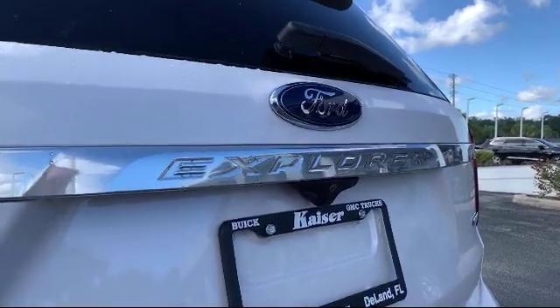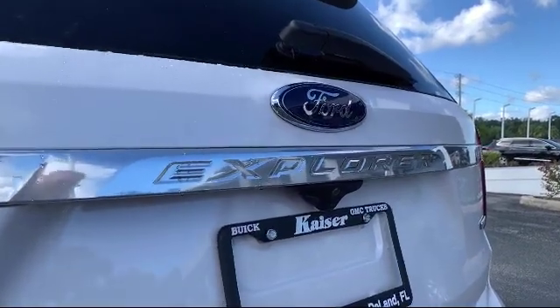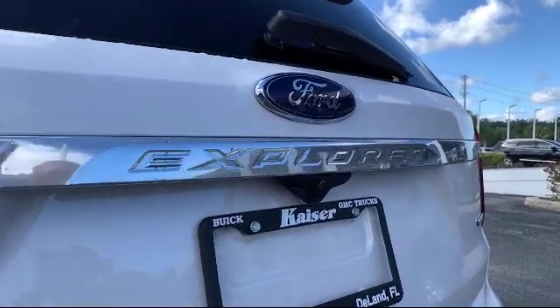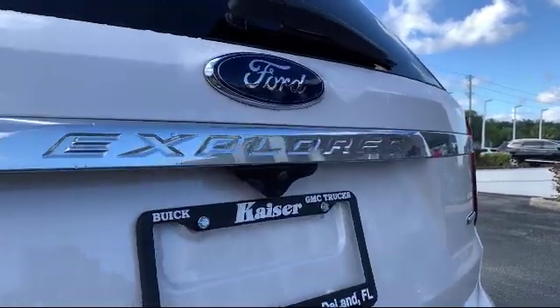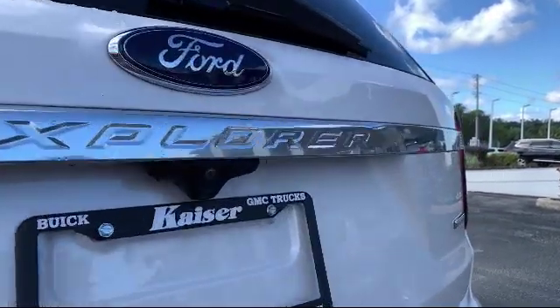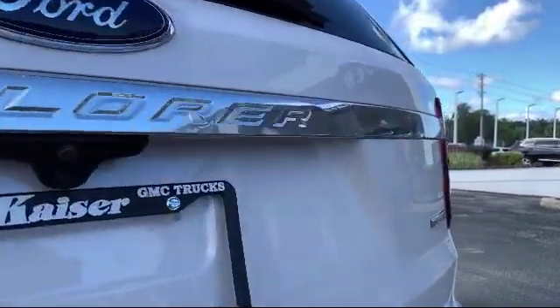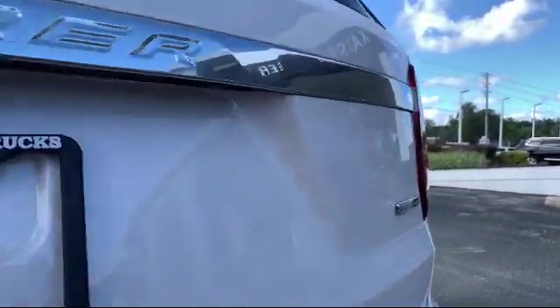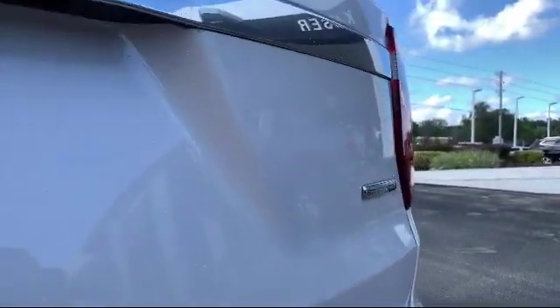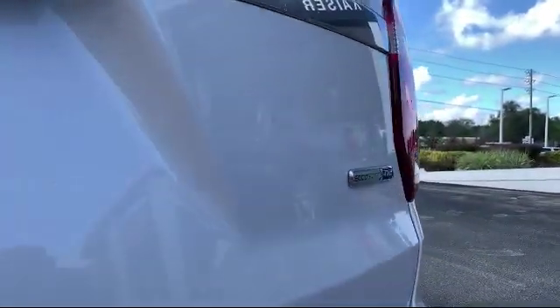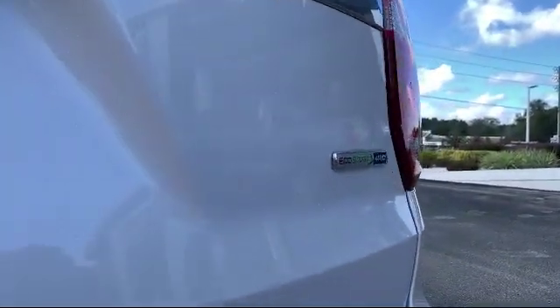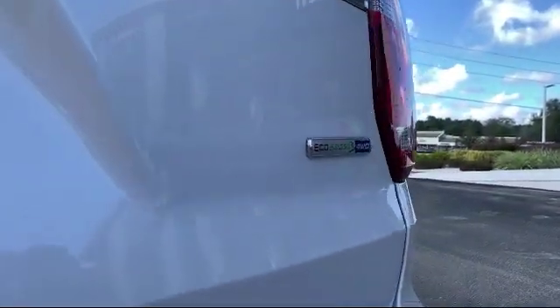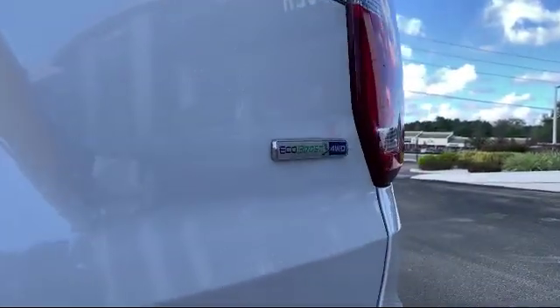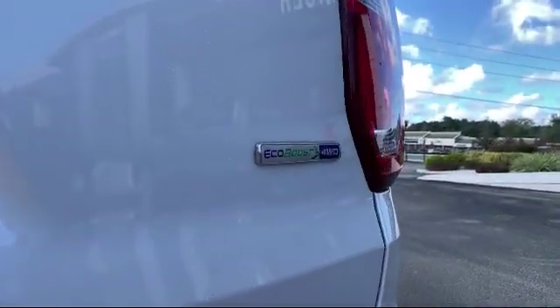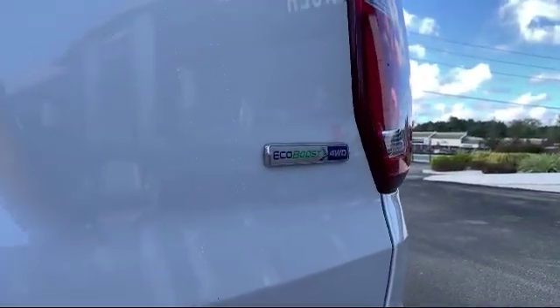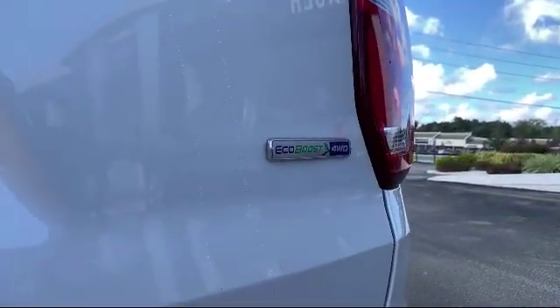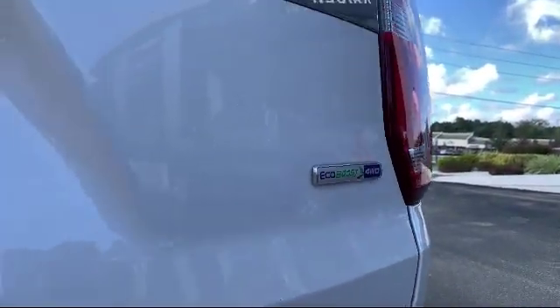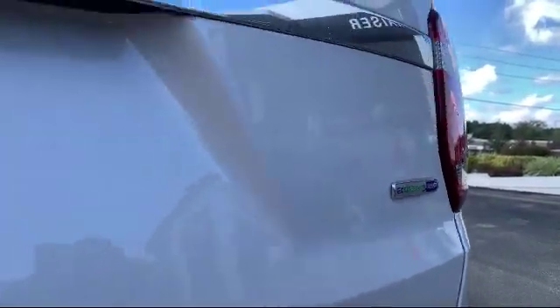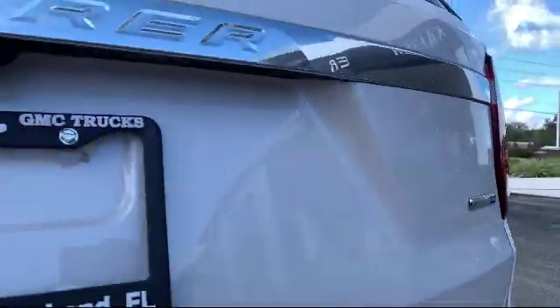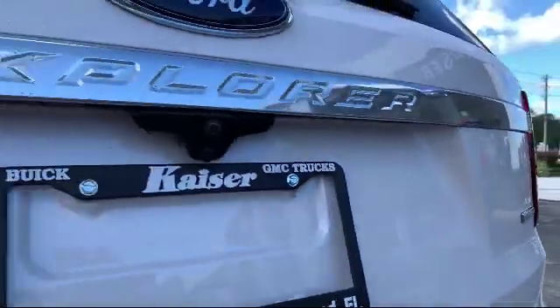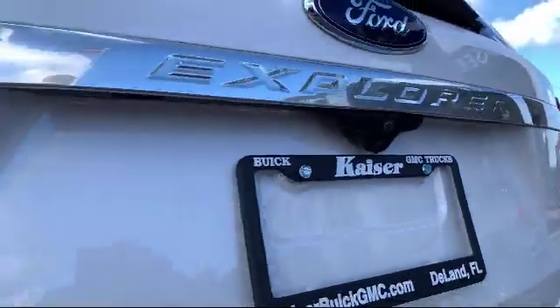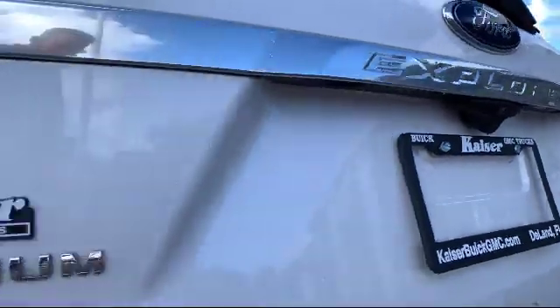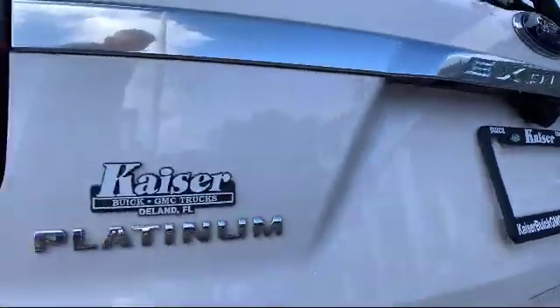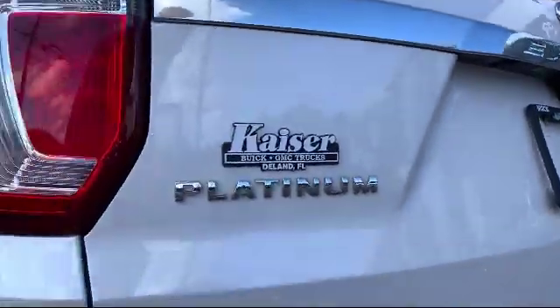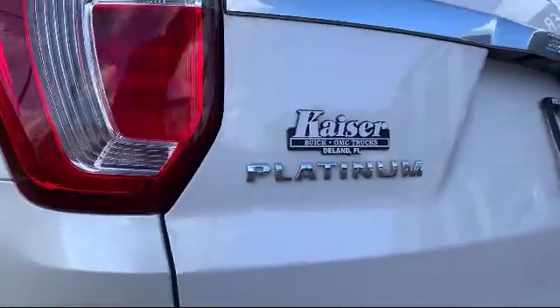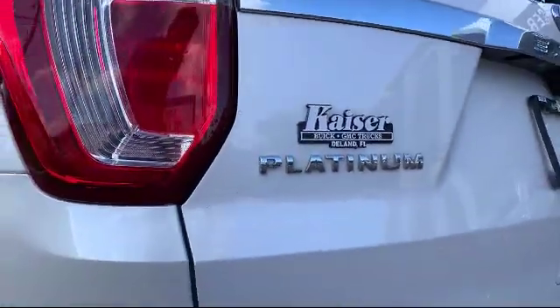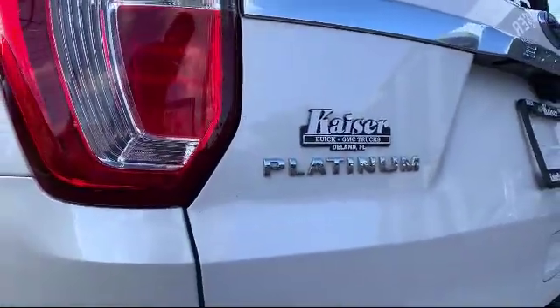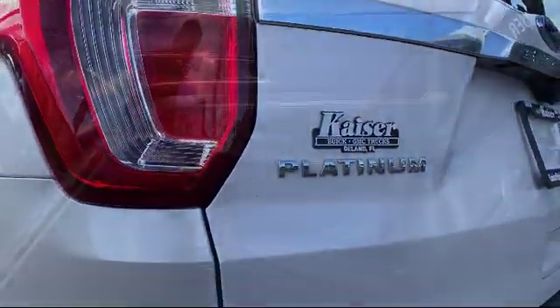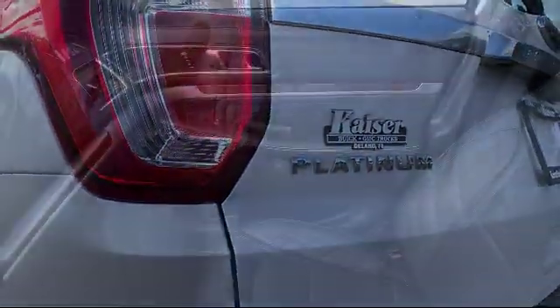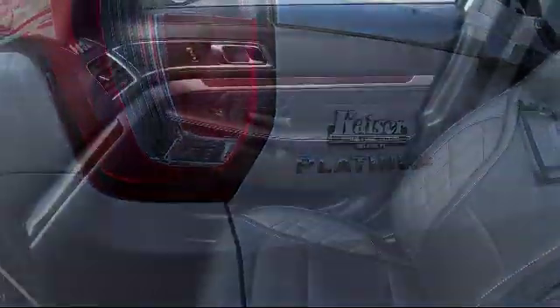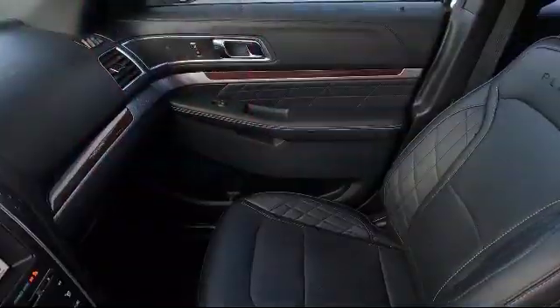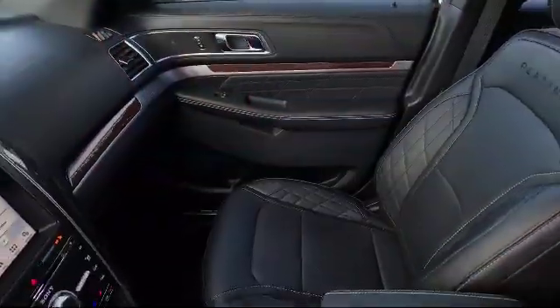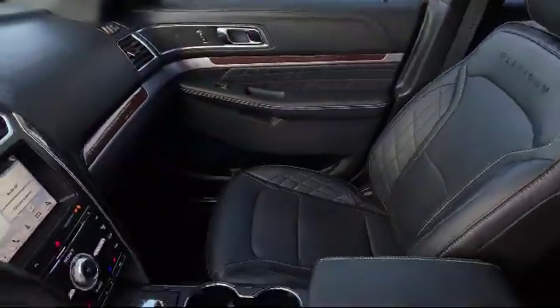It also features a leather-wrapped steering wheel, lane departure warning system, rain-sensitive windshield wipers, and has less than 50,000 miles on the odometer.